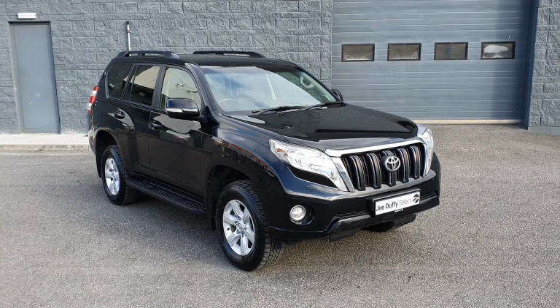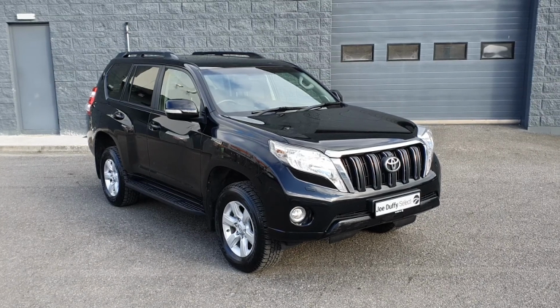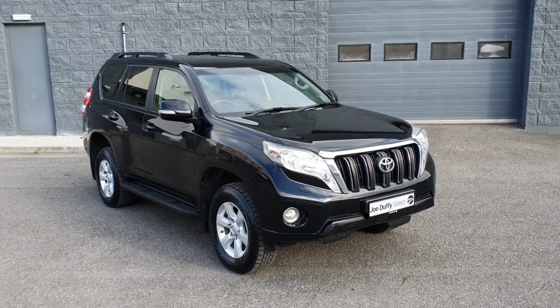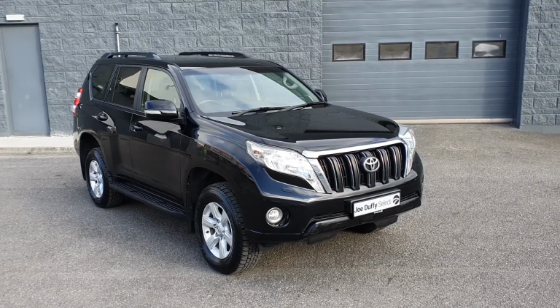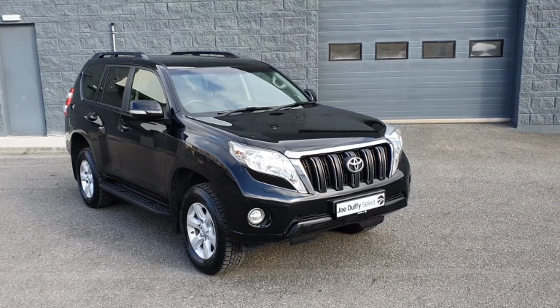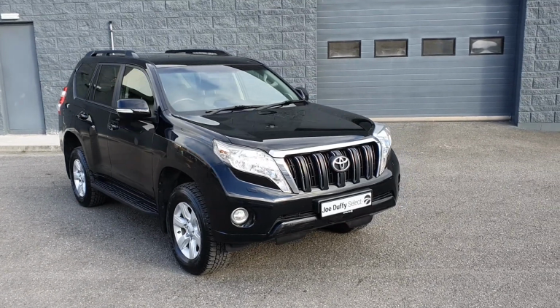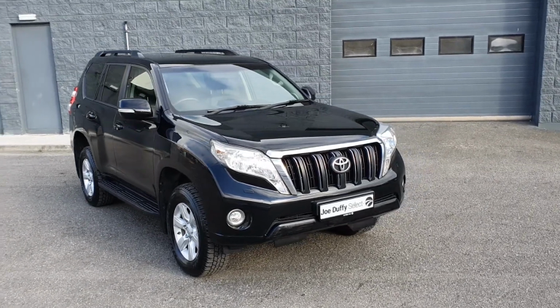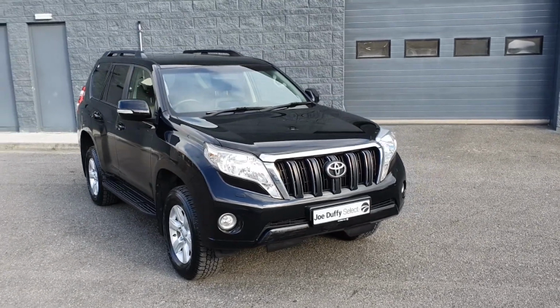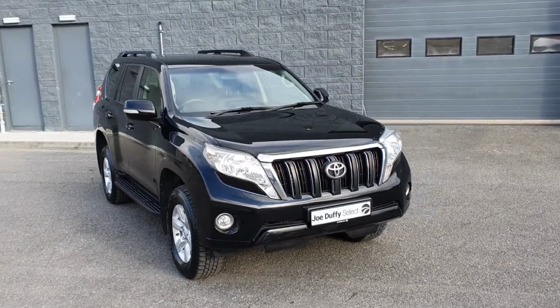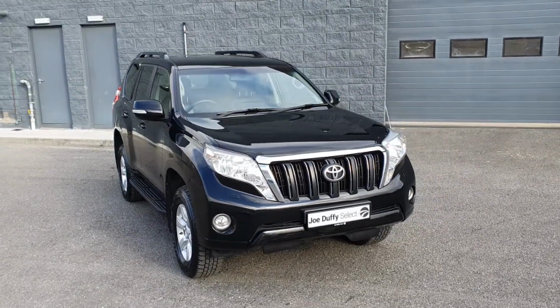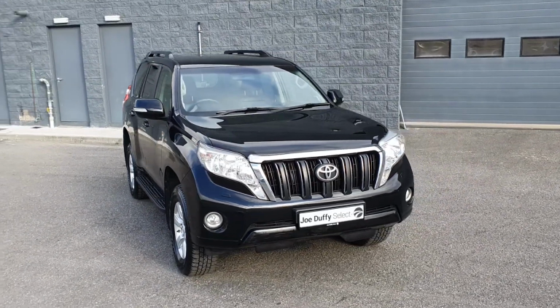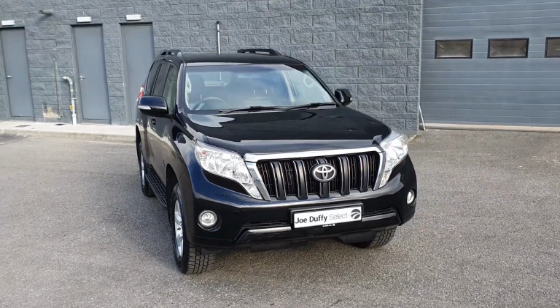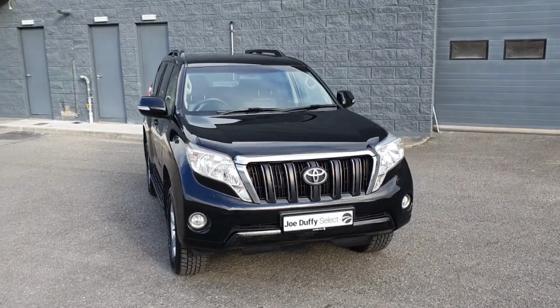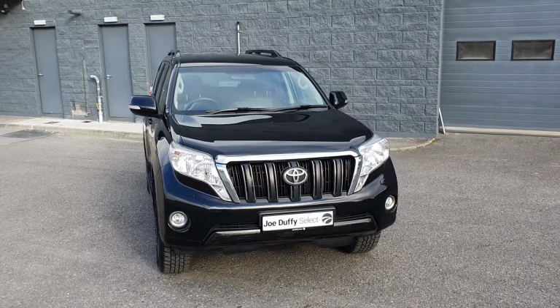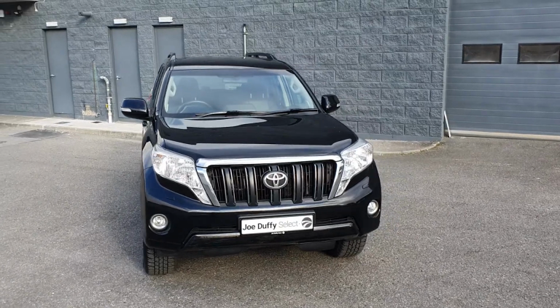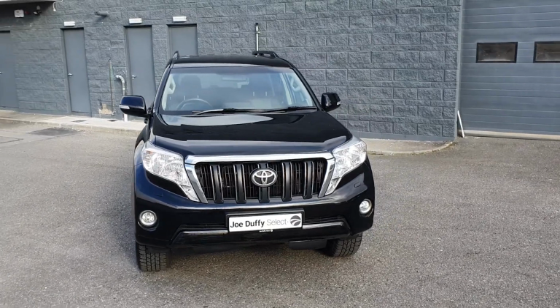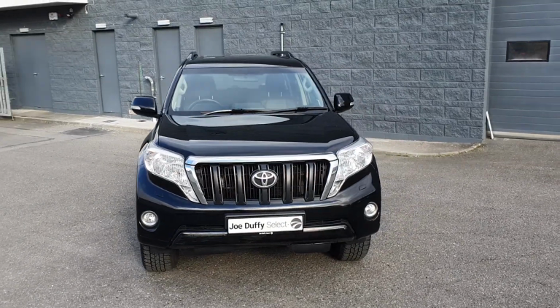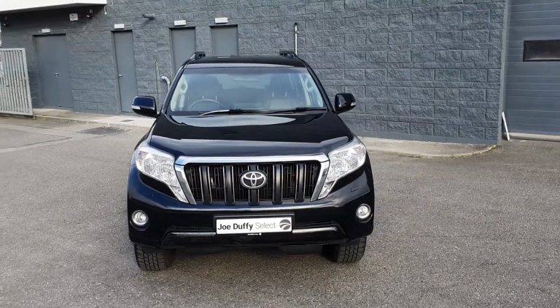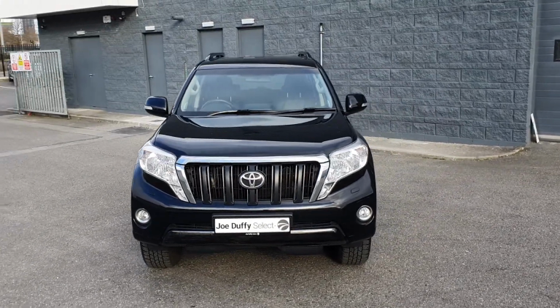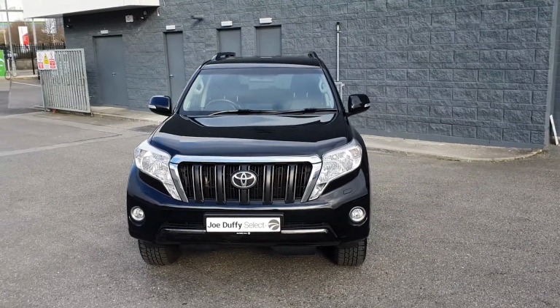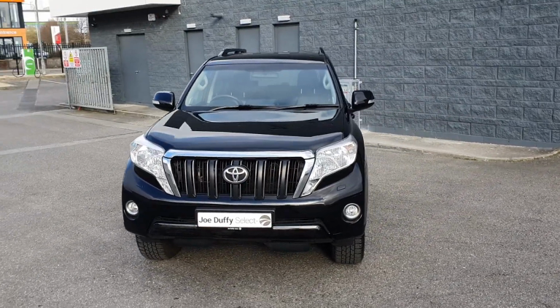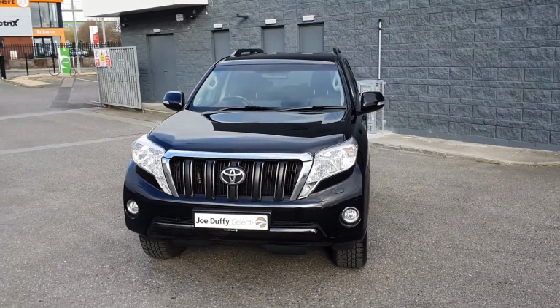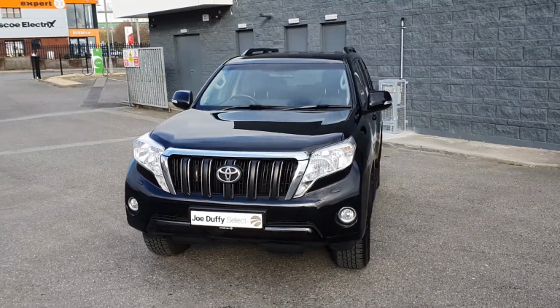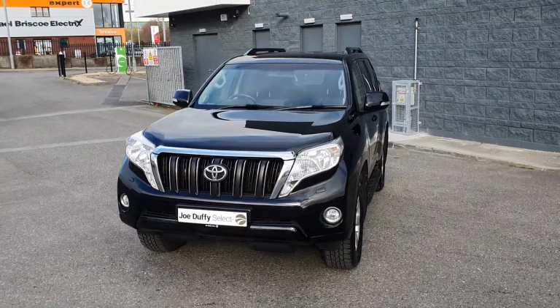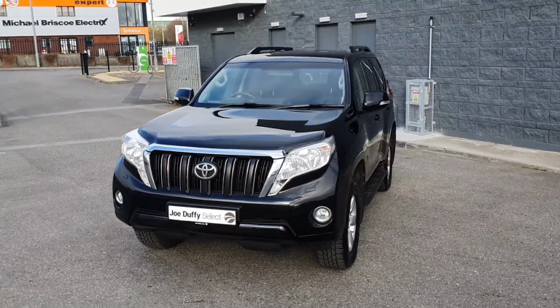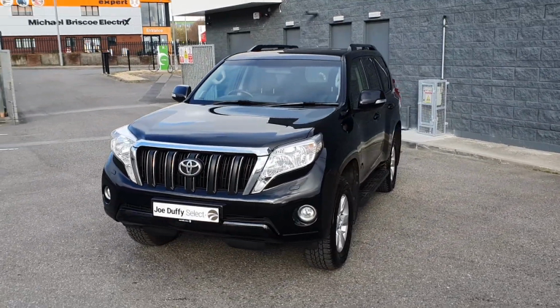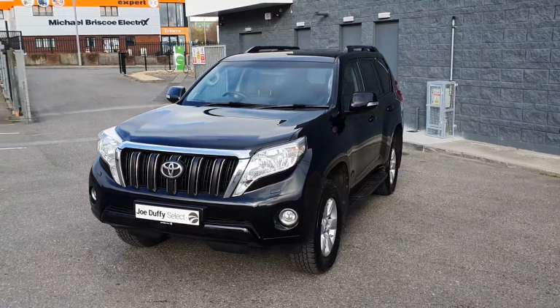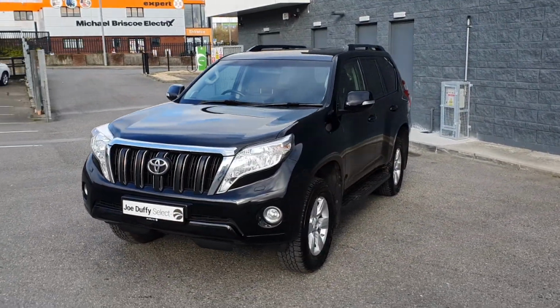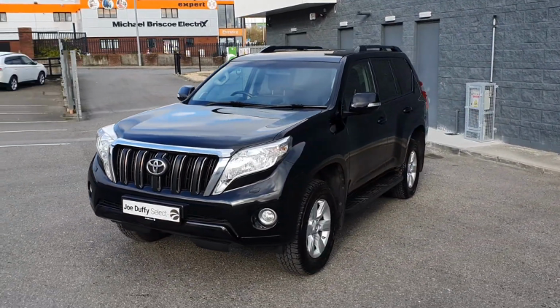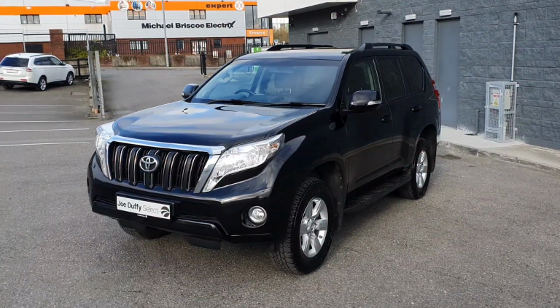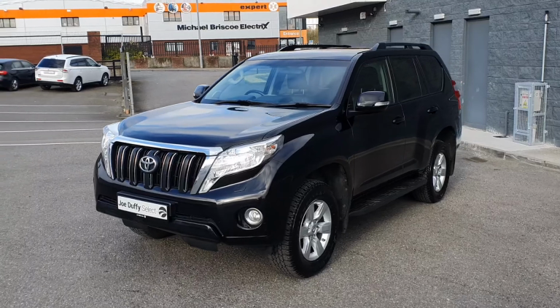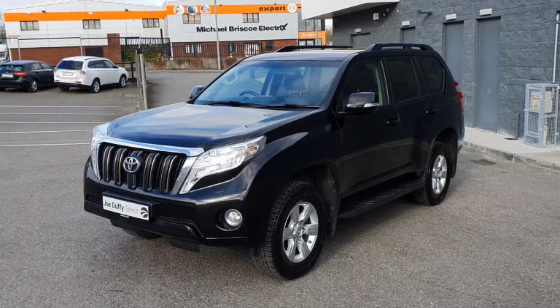Hello and welcome here to Joe Duffy Select Injada. Today we have this 2016 Toyota Land Cruiser long wheelbase 5-seater commercial business edition.